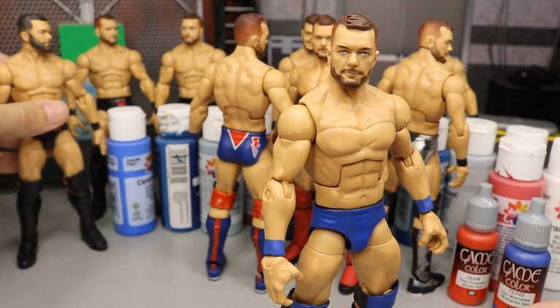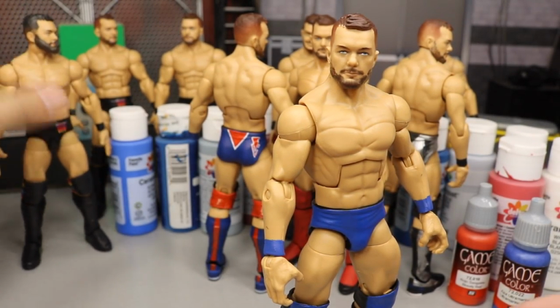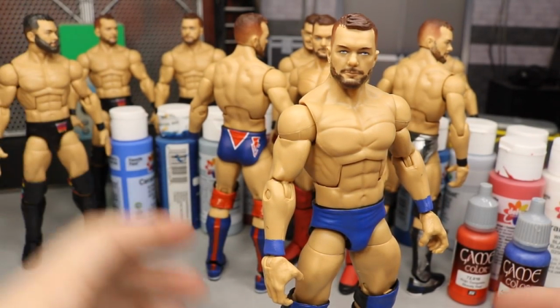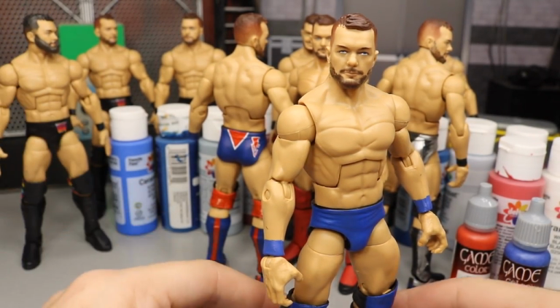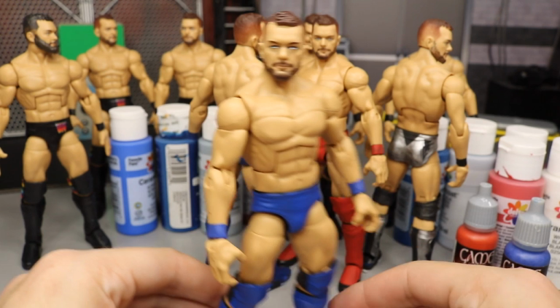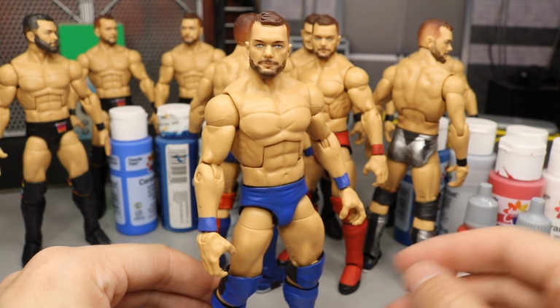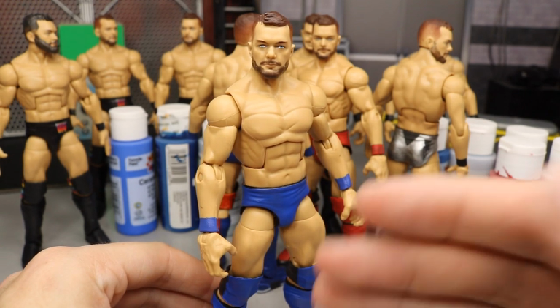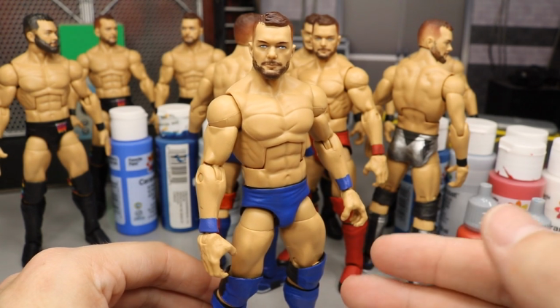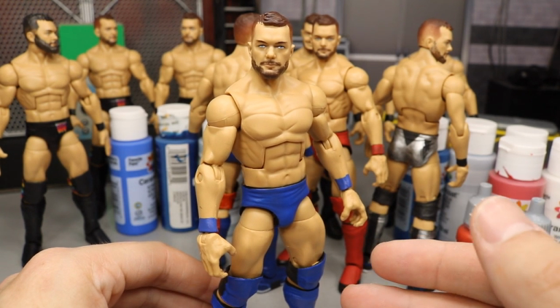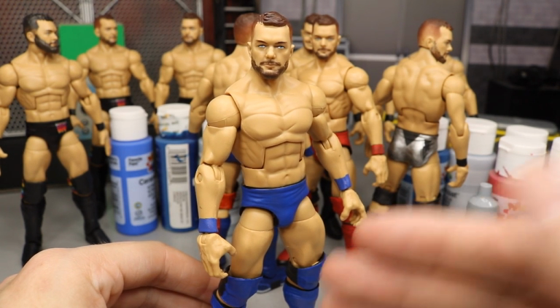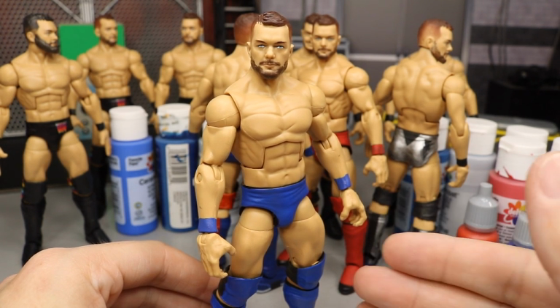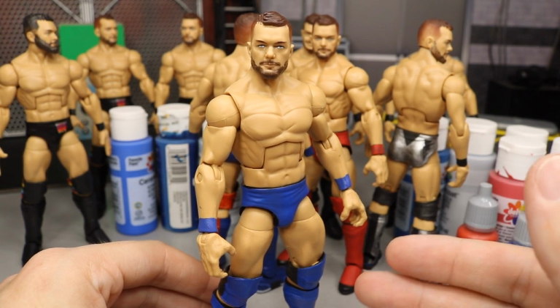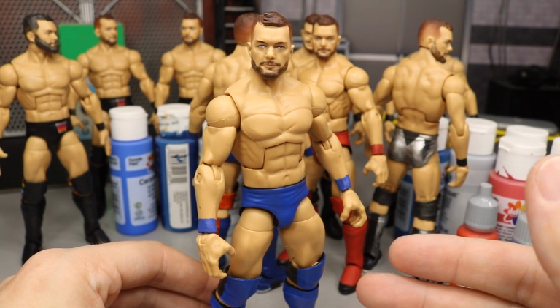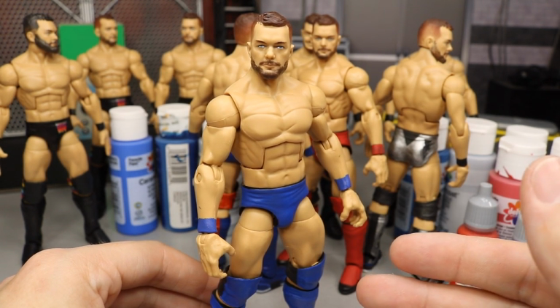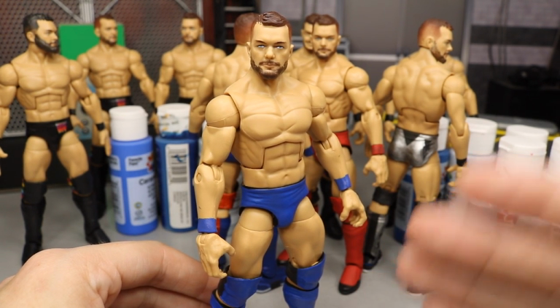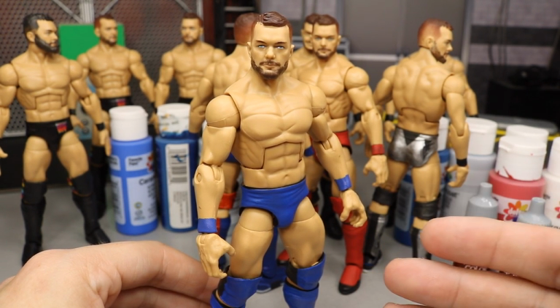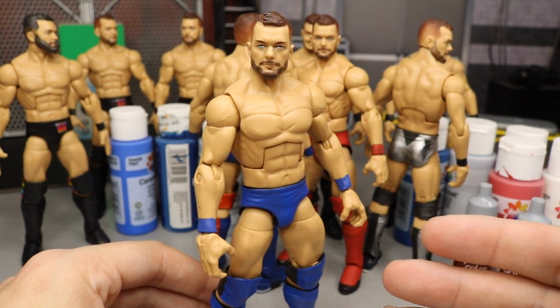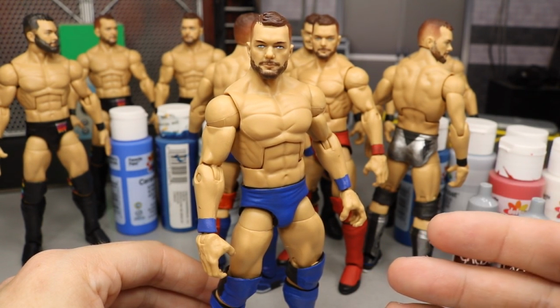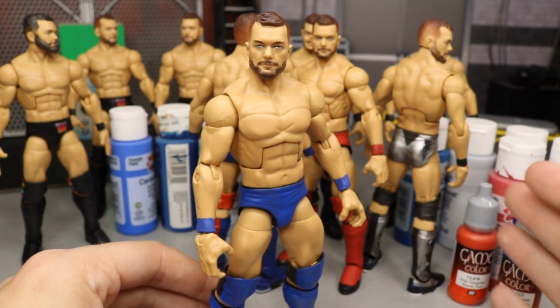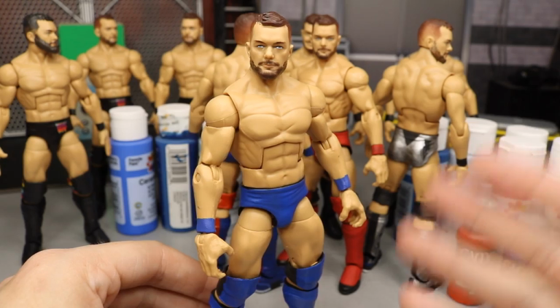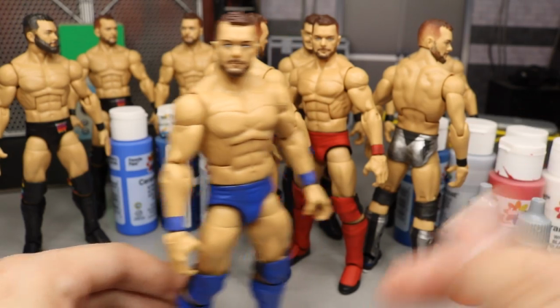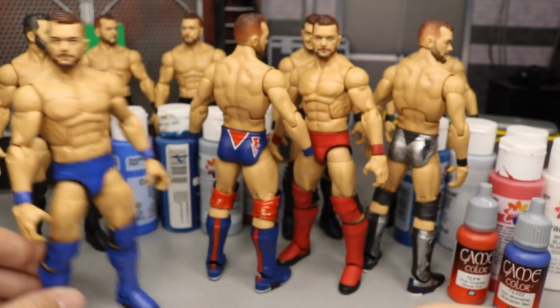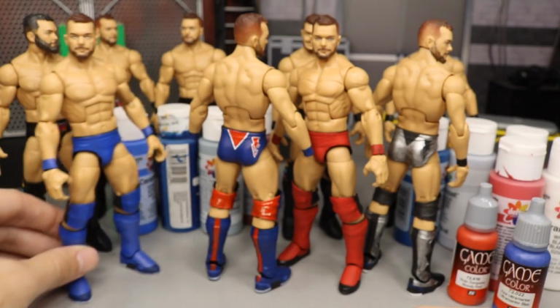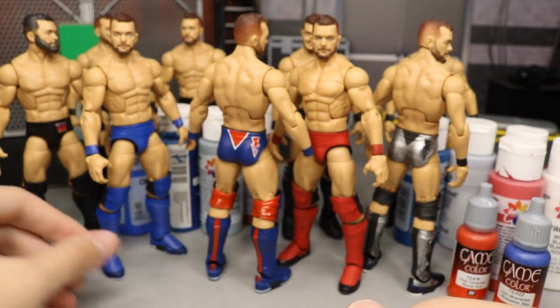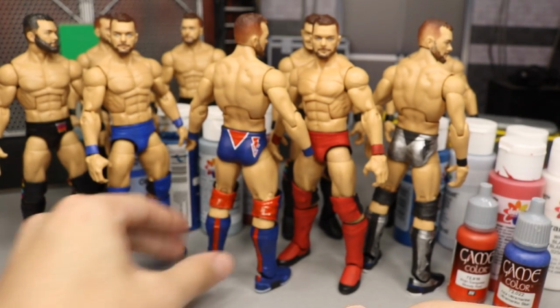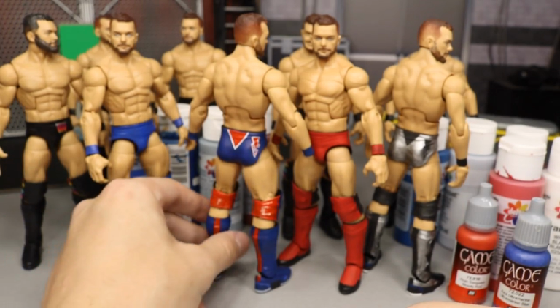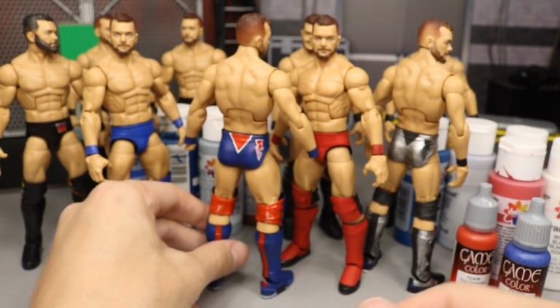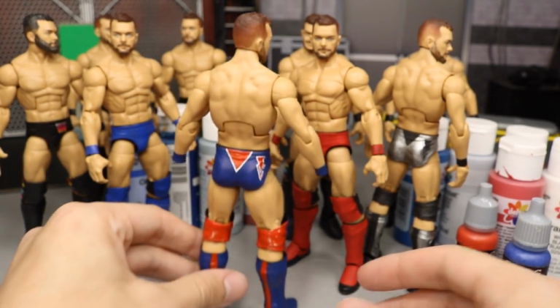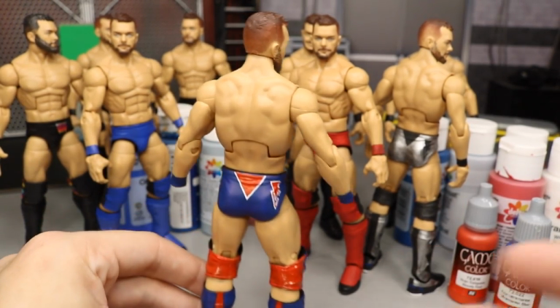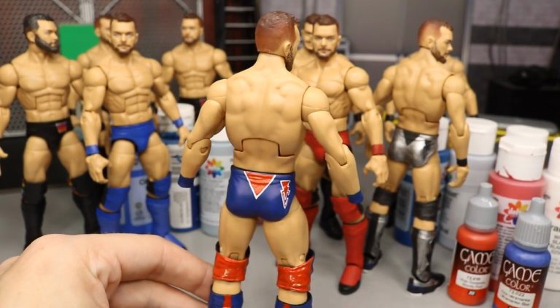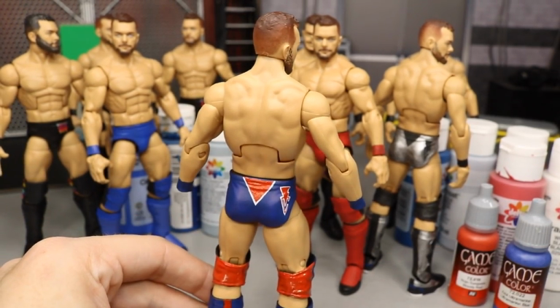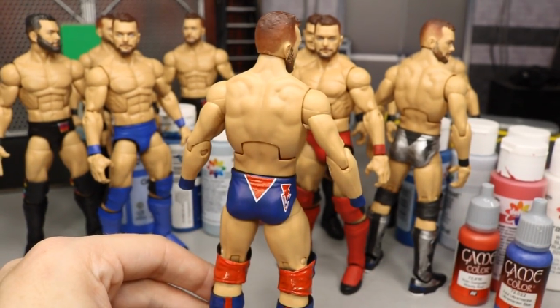That is the Elimination Chamber Finn Balor. Let me know in the comments: should I just paint over the BC logo in the navy color and add the stripe on the wrong side — easier but less accurate — or should I buy decals and add the BC logo and stripe on the correct side? I'm definitely going to paint the stripe; I just don't want to hand-paint the BC logo.